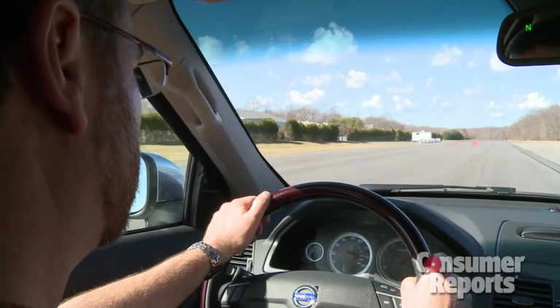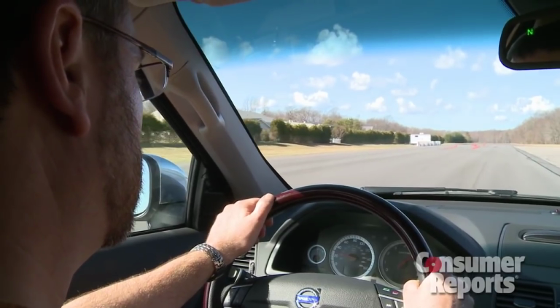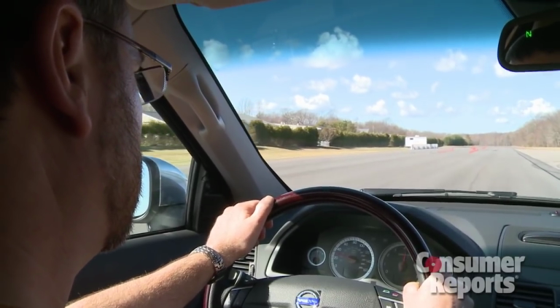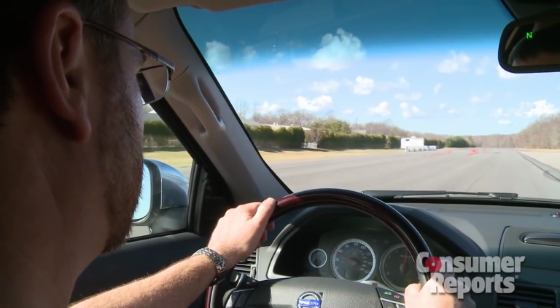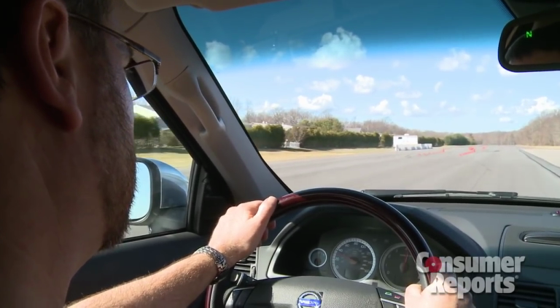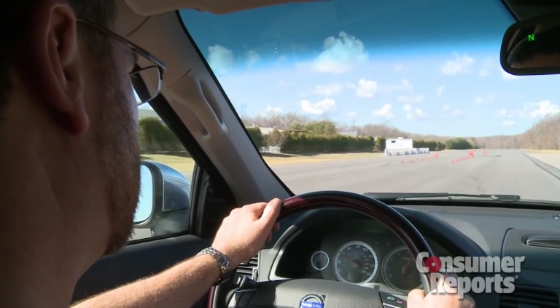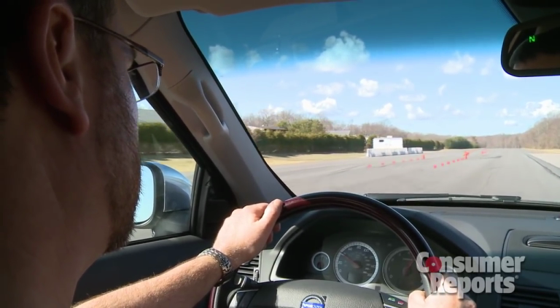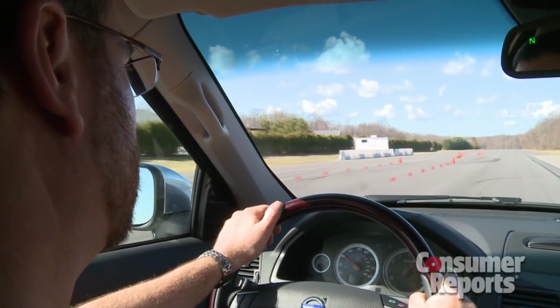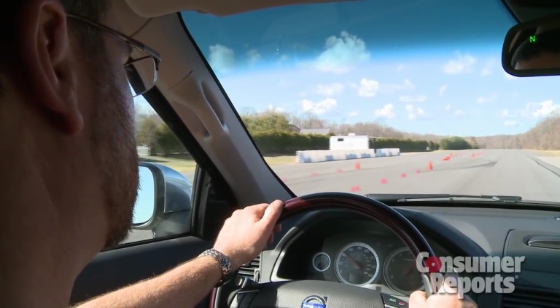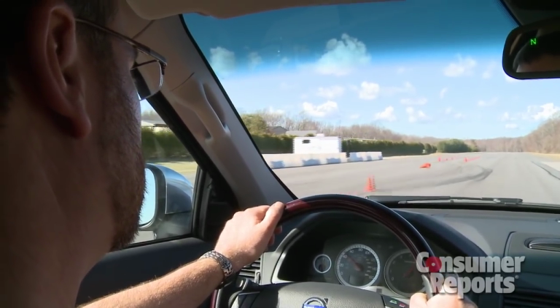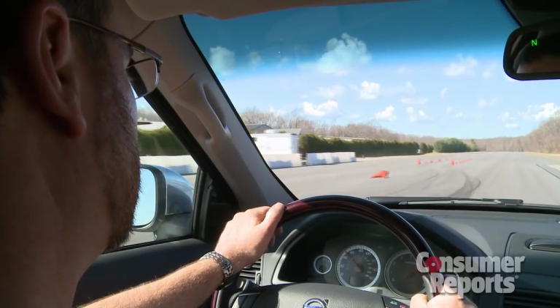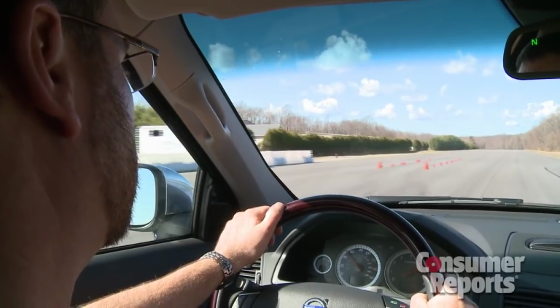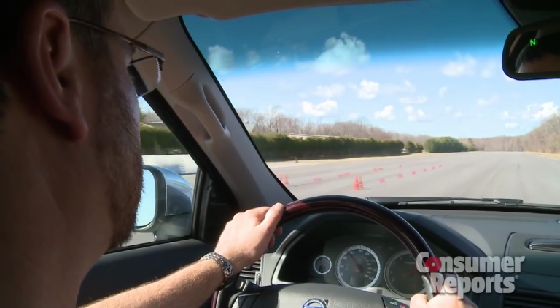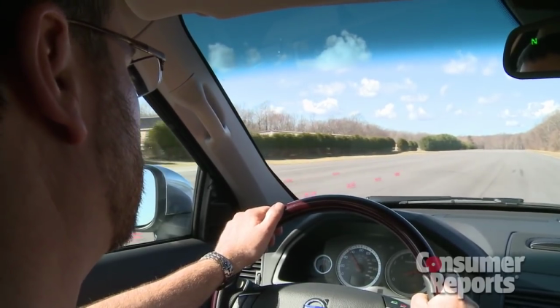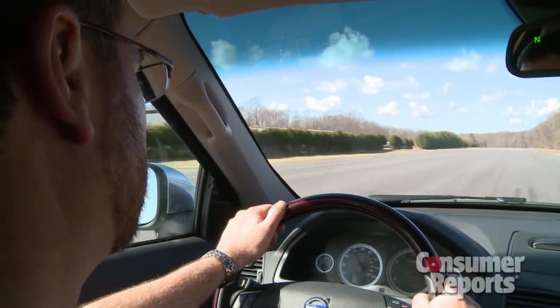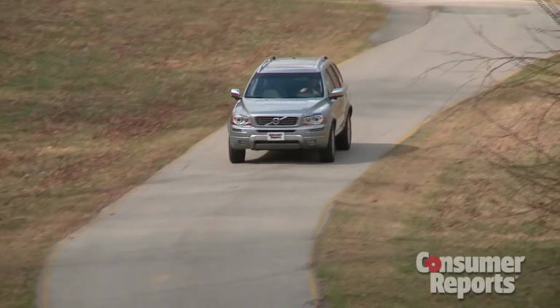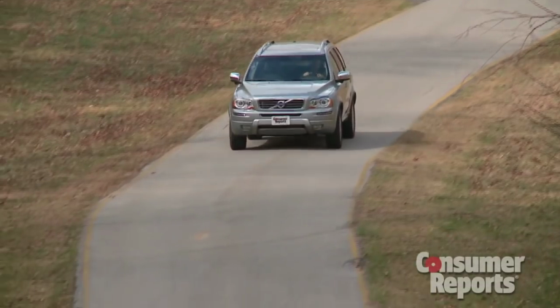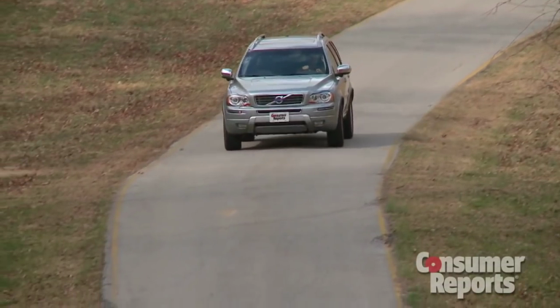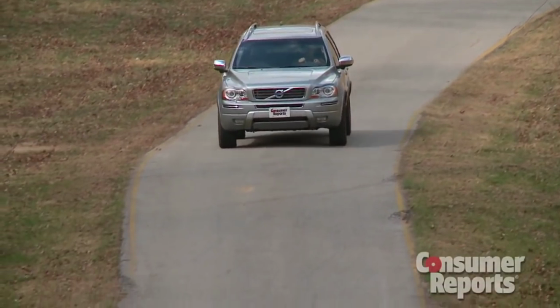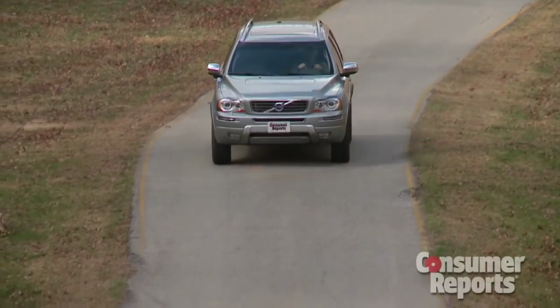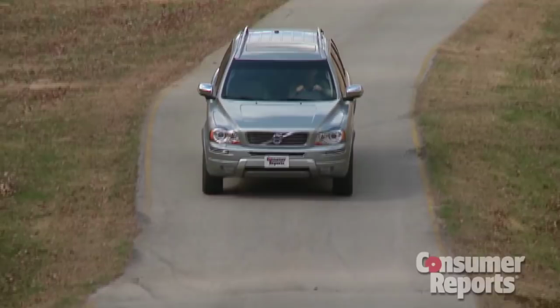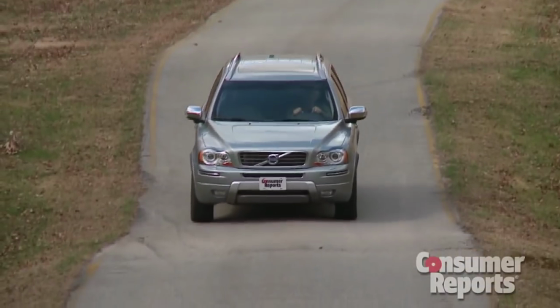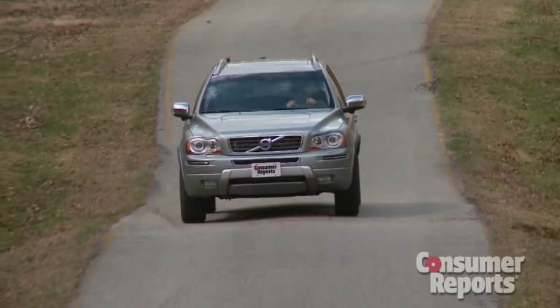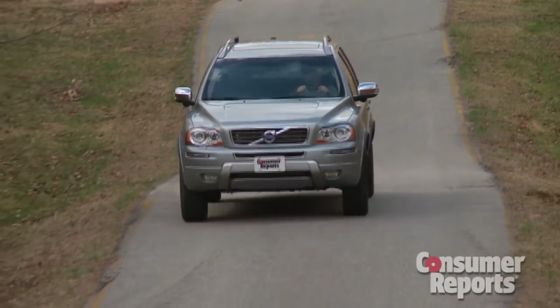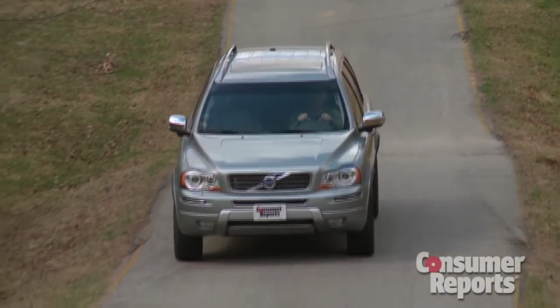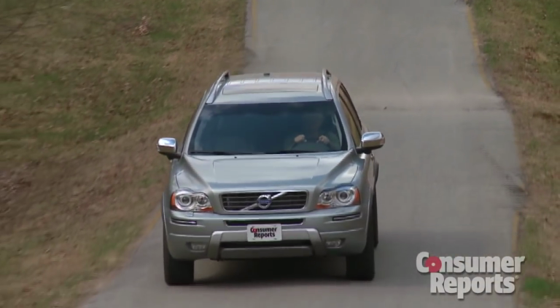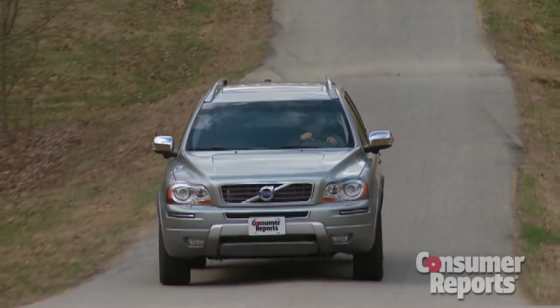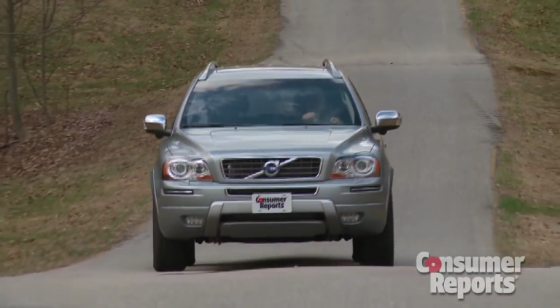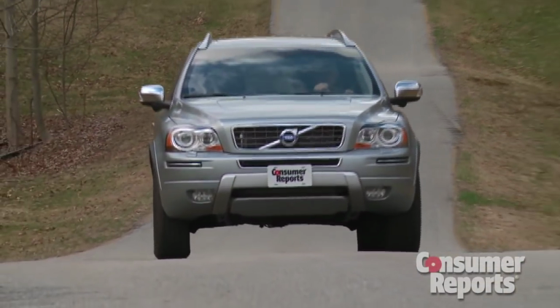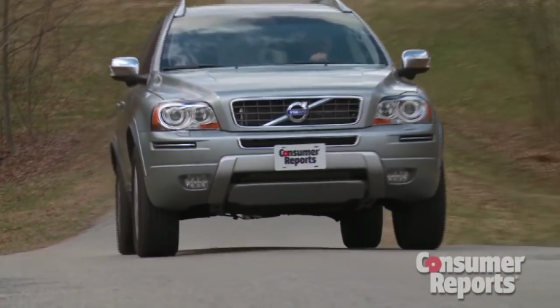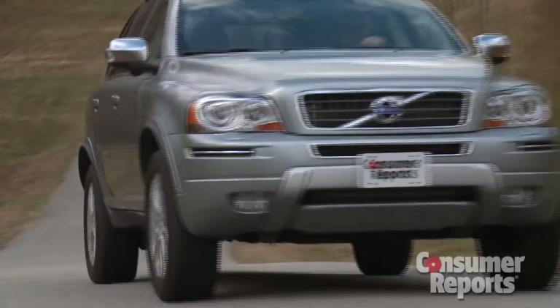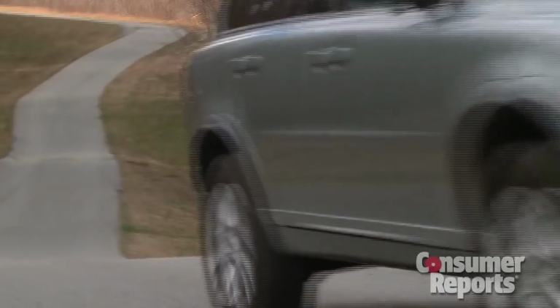You really have to rev this engine to get the heavy SUV motivated. The six-speed automatic also feels a step behind, with some hard and delayed shifts. All in all, the mediocre performance isn't really compensated for with good fuel economy either.